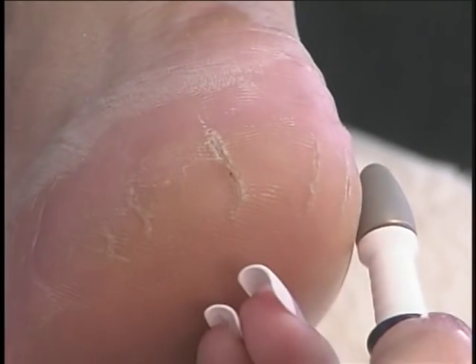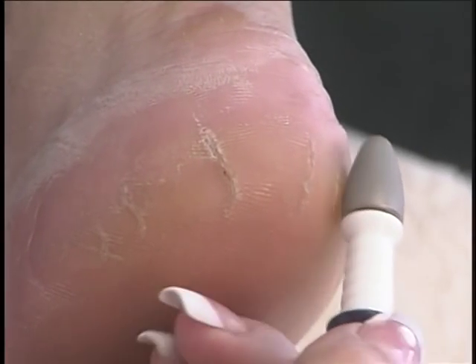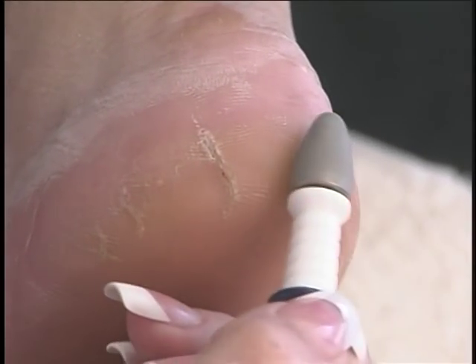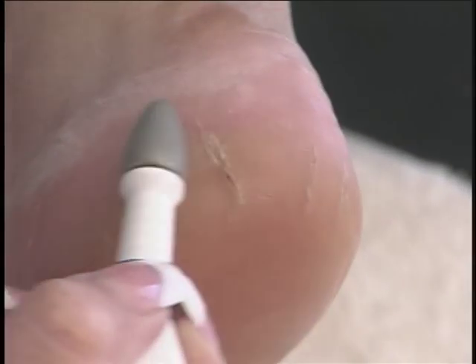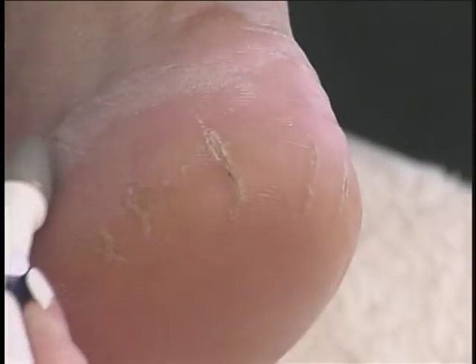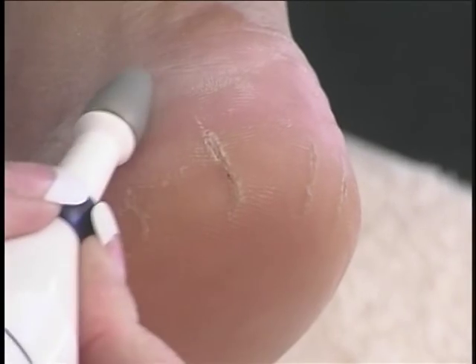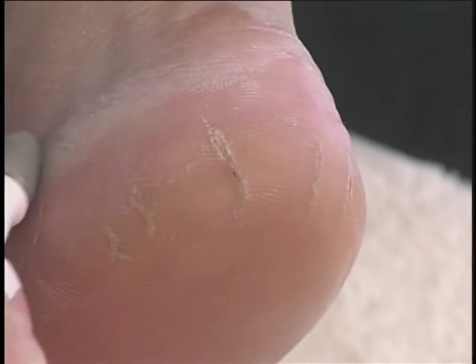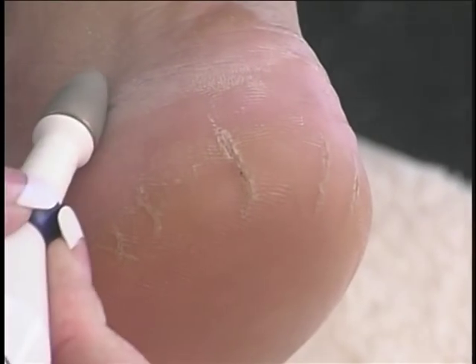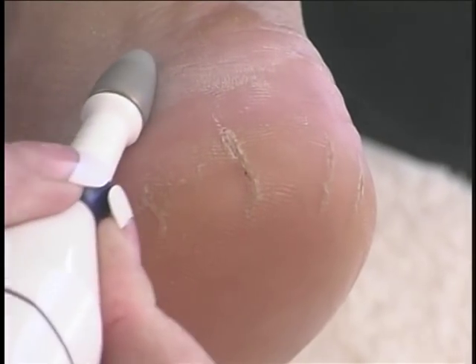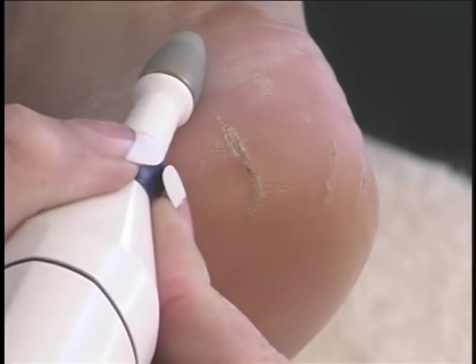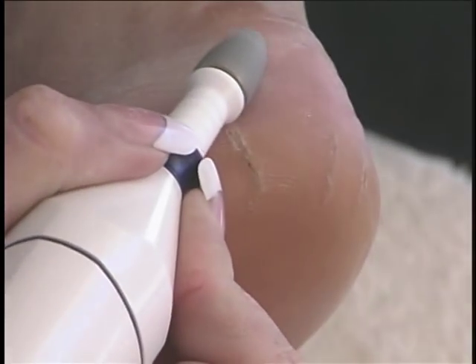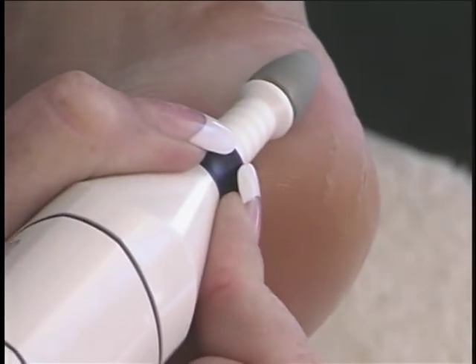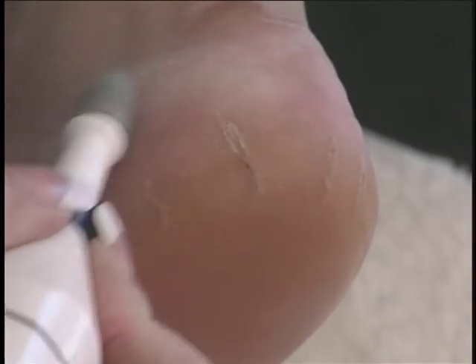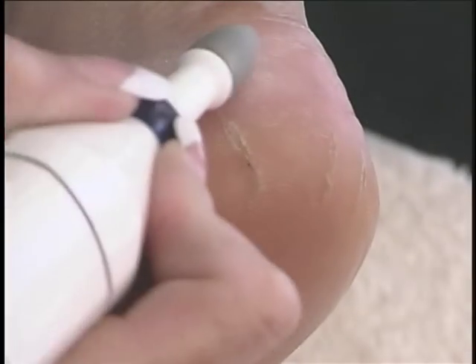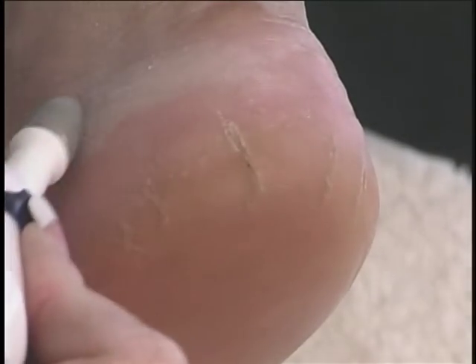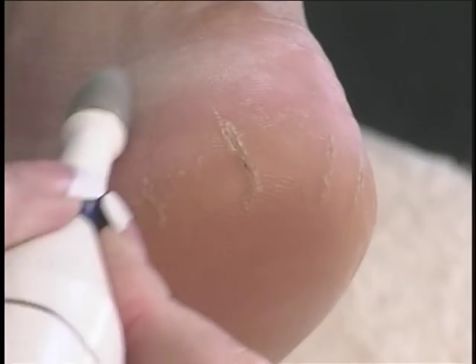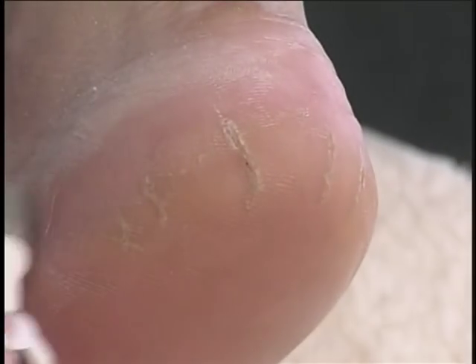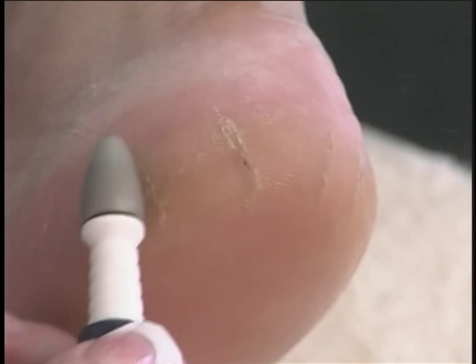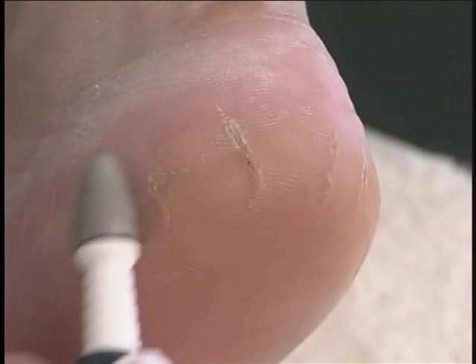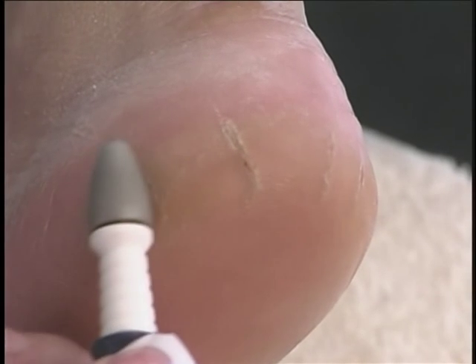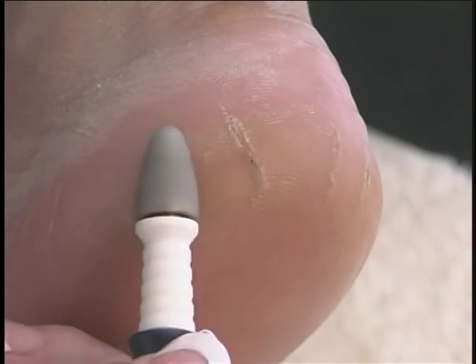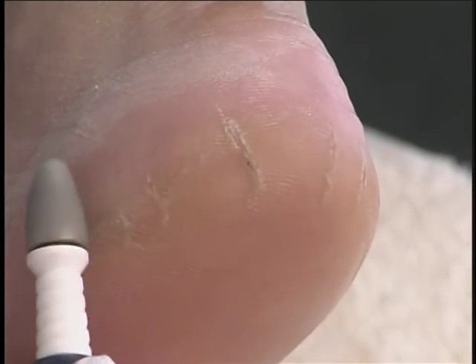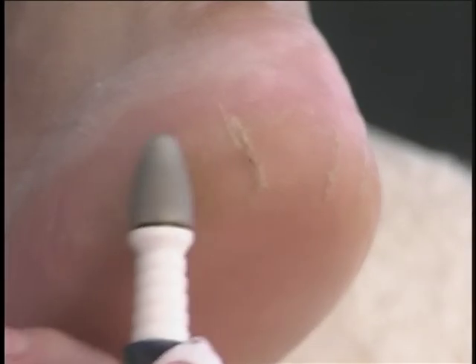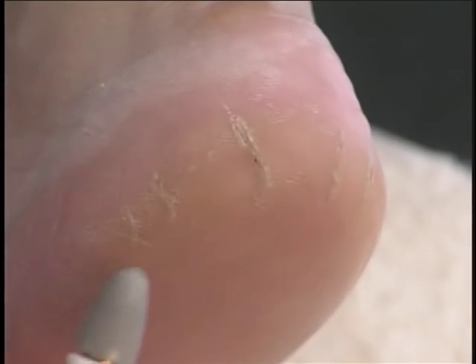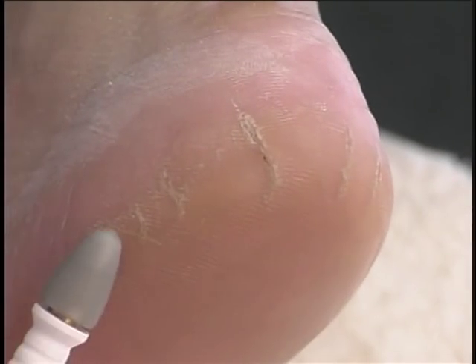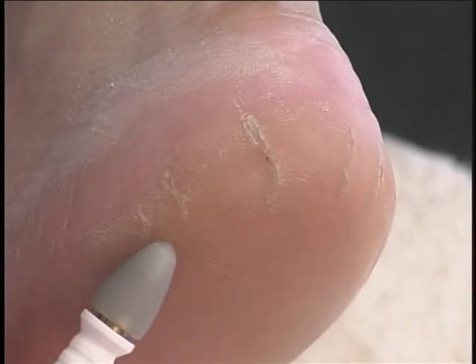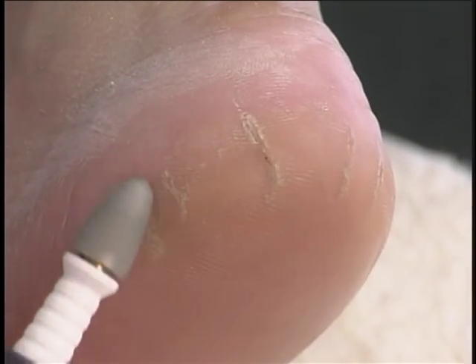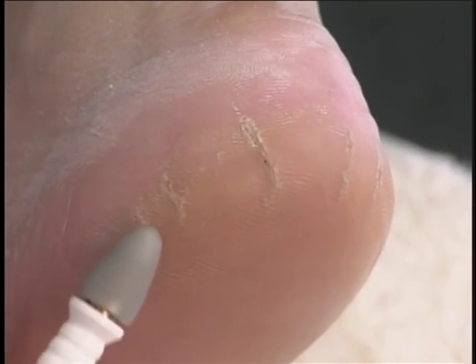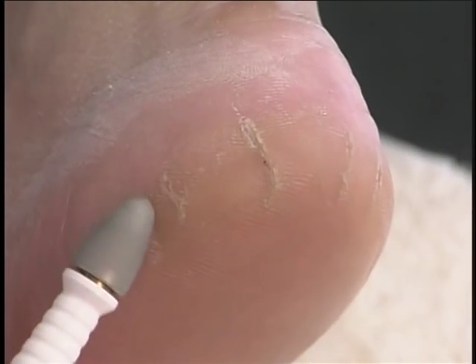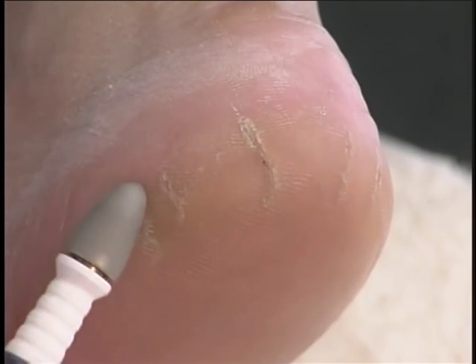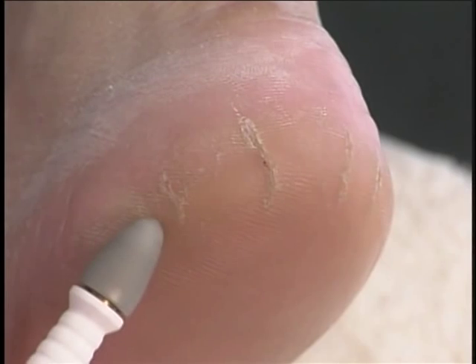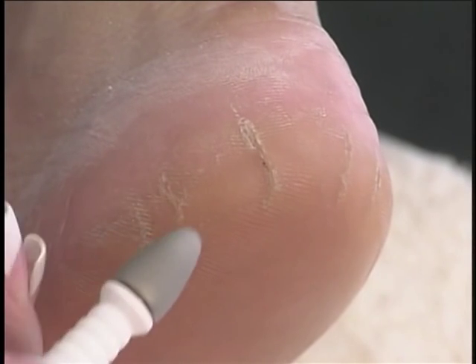Using the cone-shaped bit, very lightly go over the calloused areas of the feet until the skin is smooth. Be careful not to apply too much pressure and cause heat or discomfort.